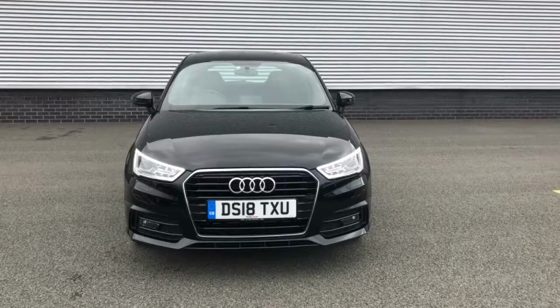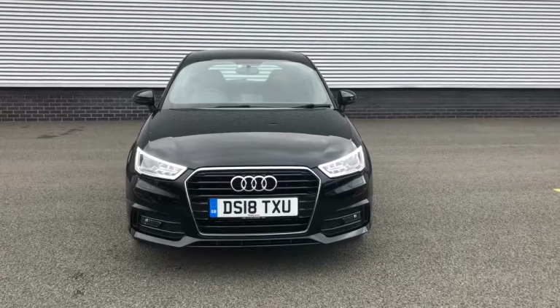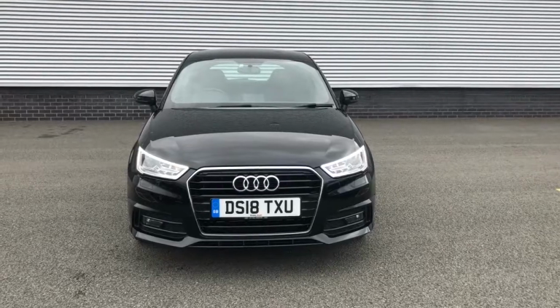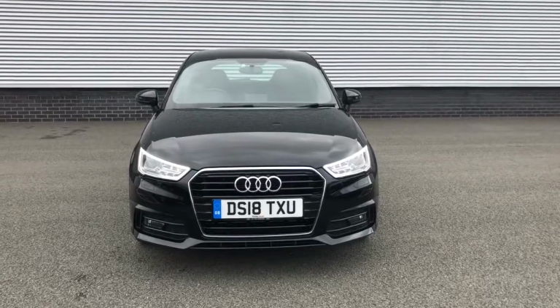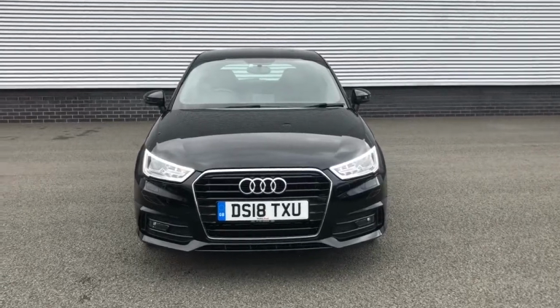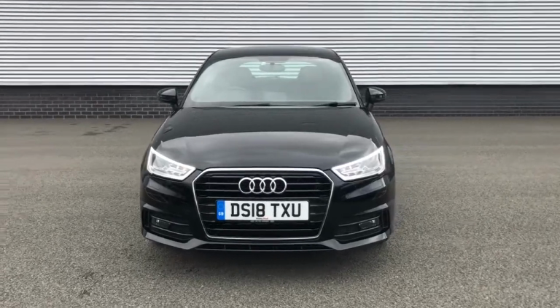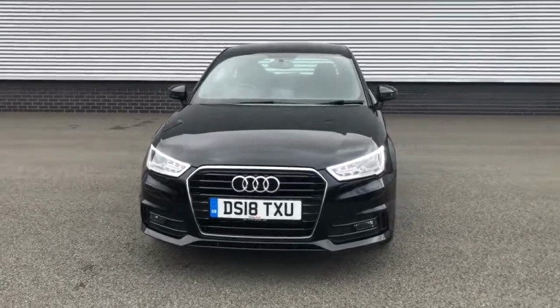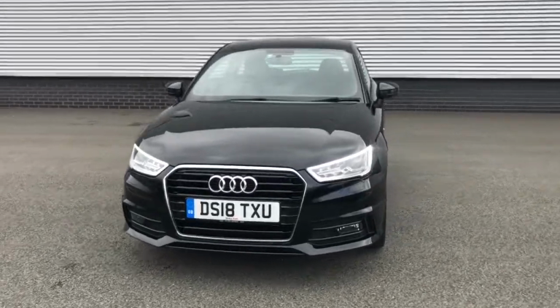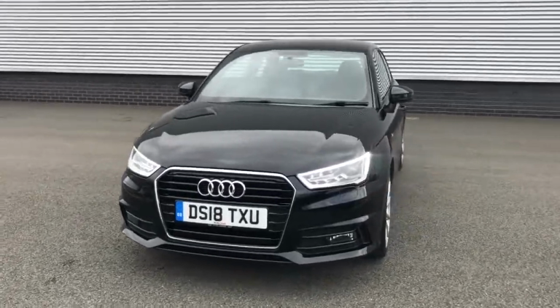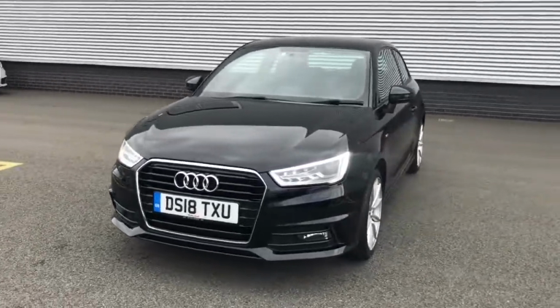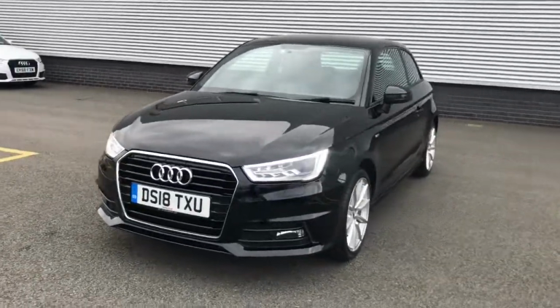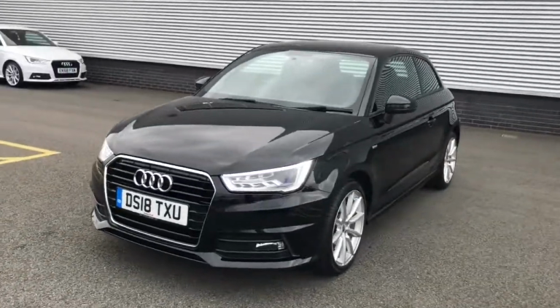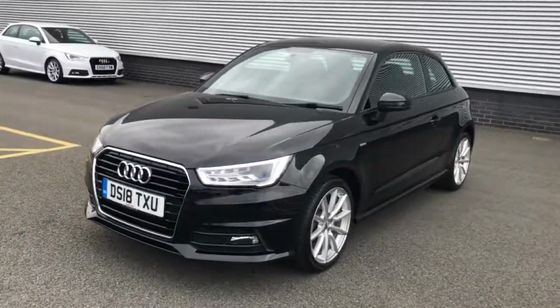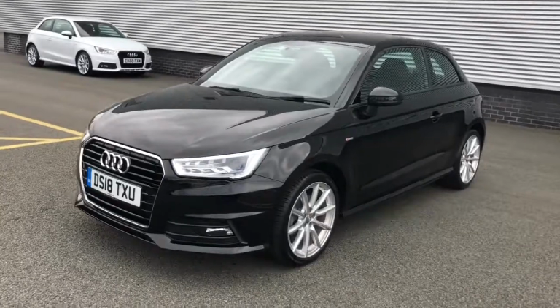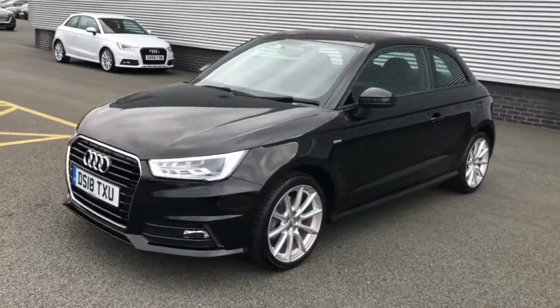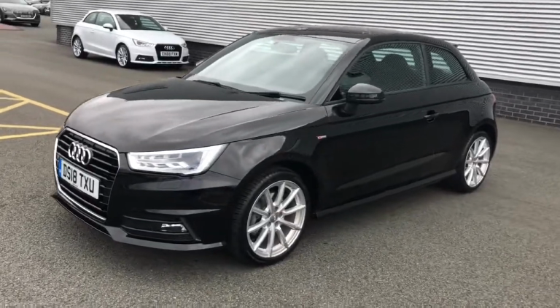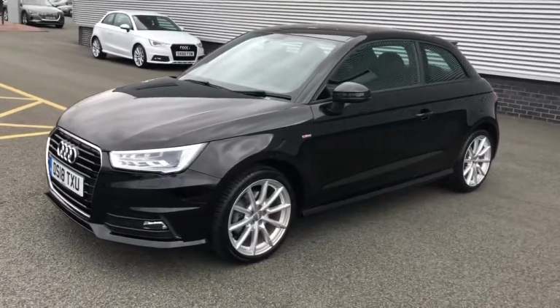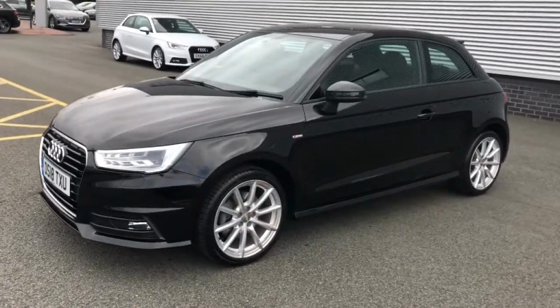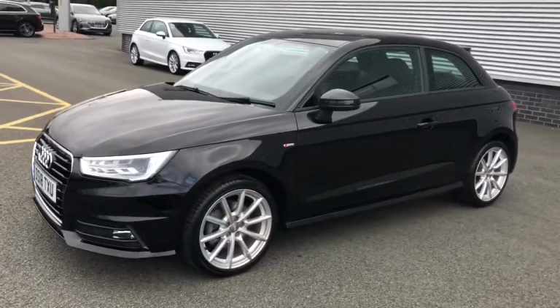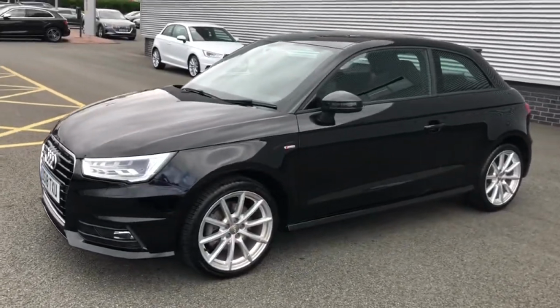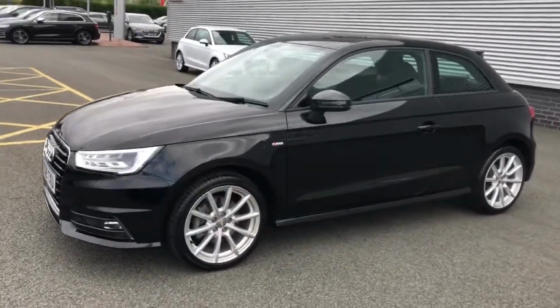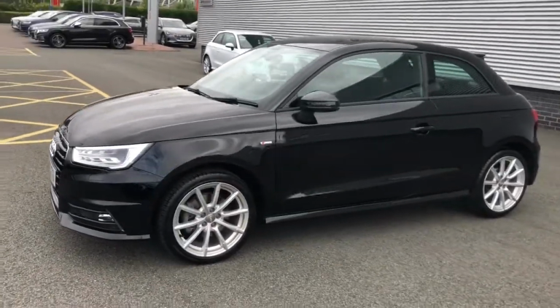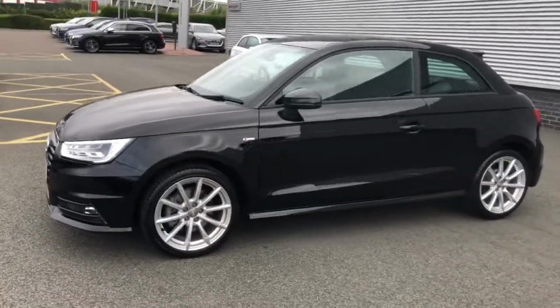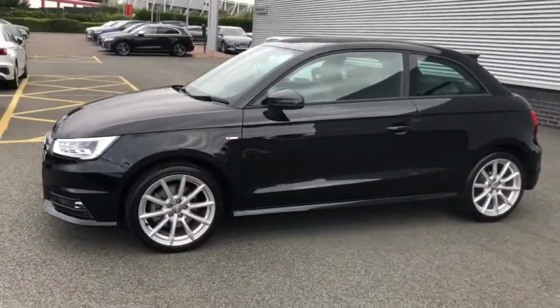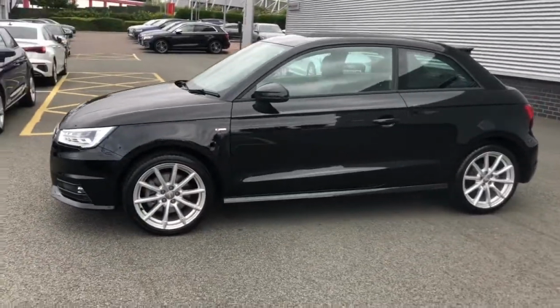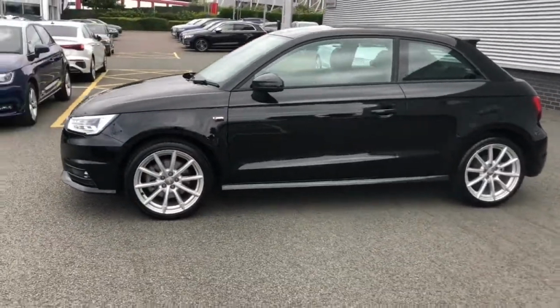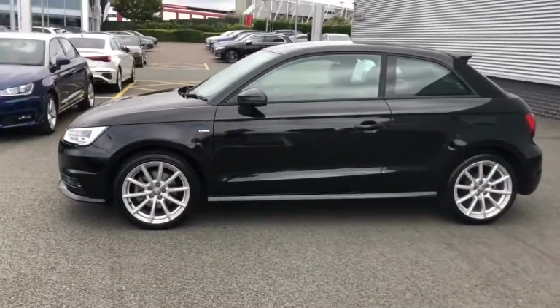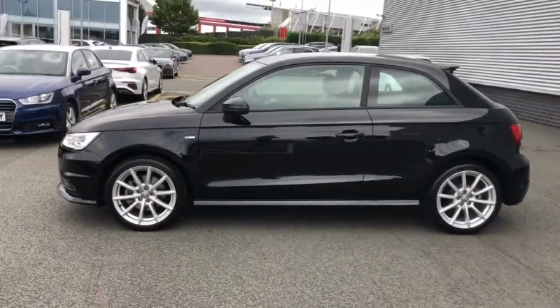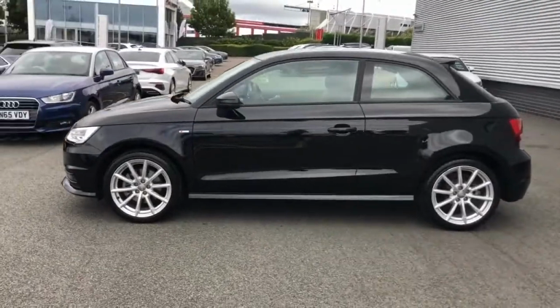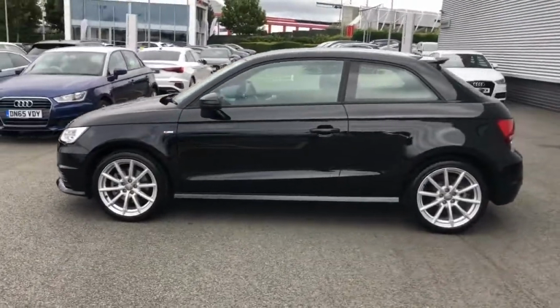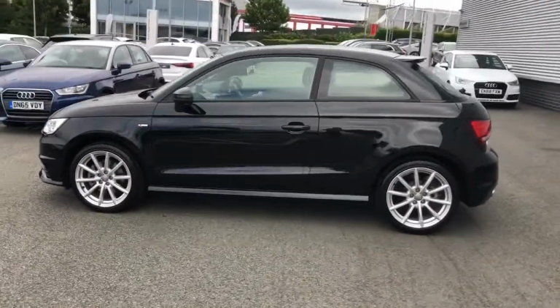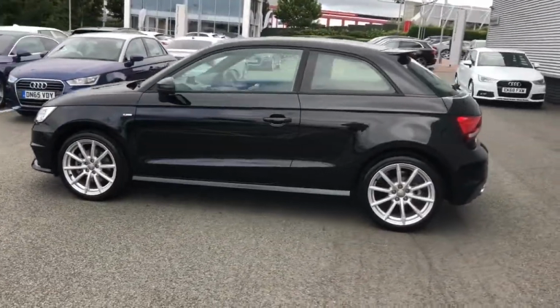Hello and welcome to Stoke Audi. Here we have an approved used Audi A1 S line navigation. This is the 1.4 TFSI 125 PS engine and the 6-speed manual gearbox.